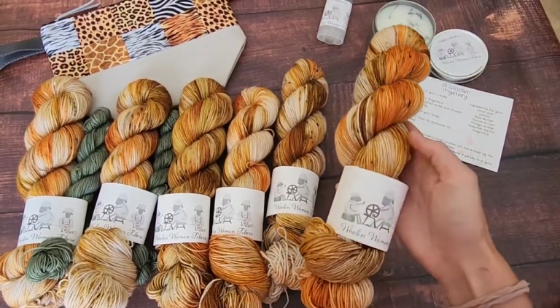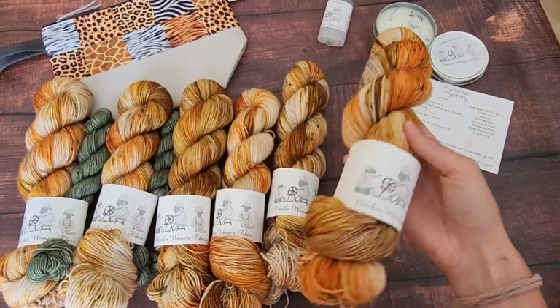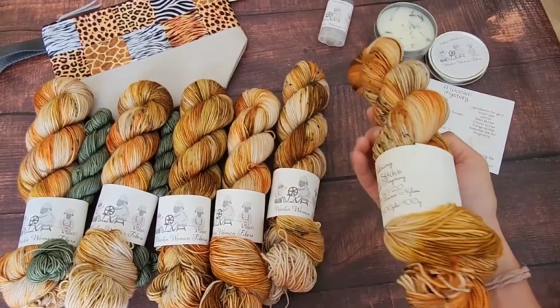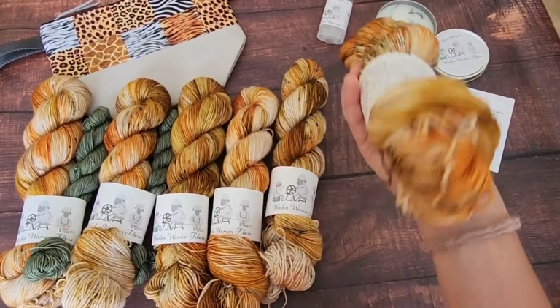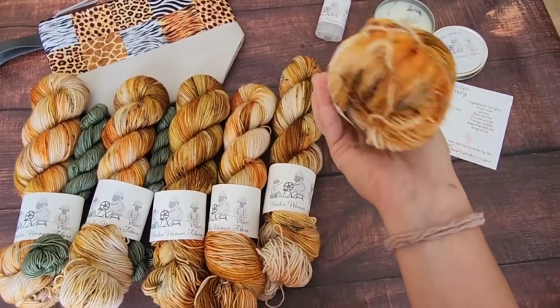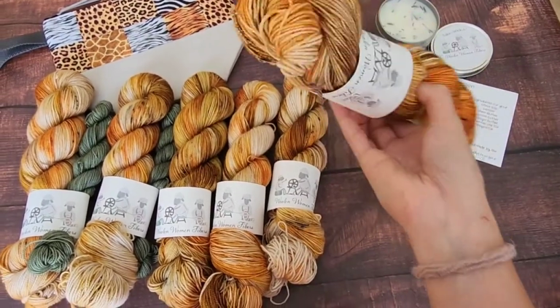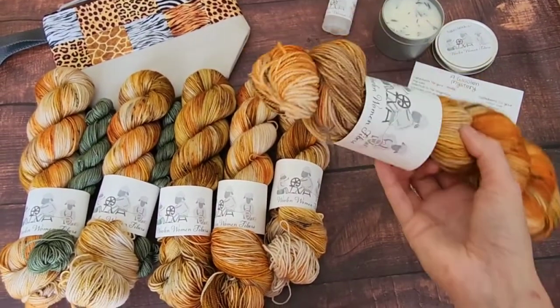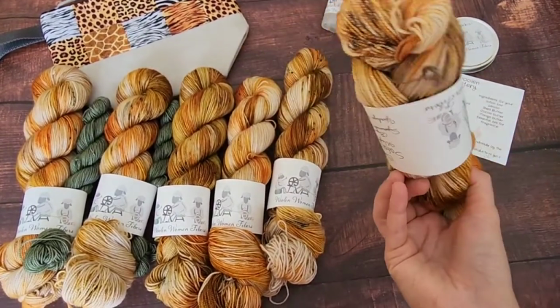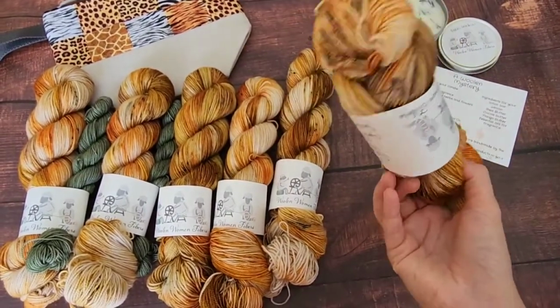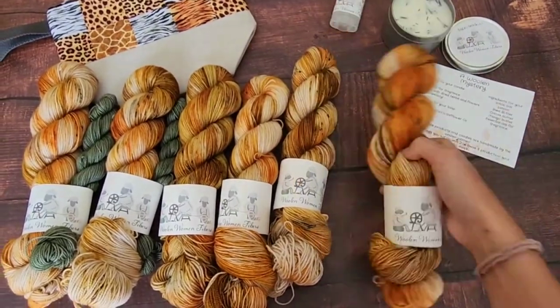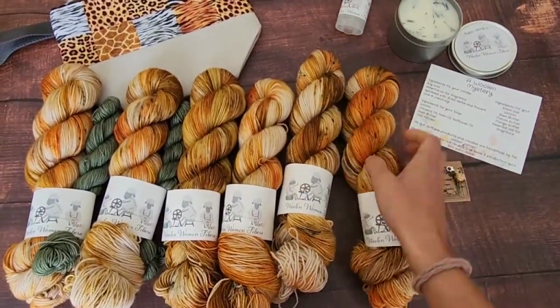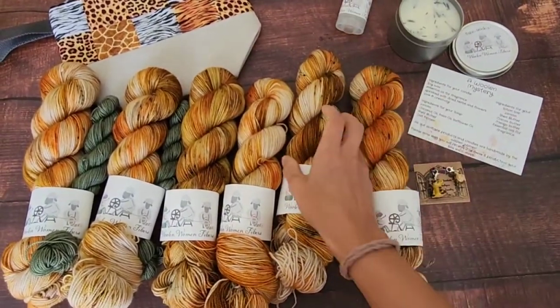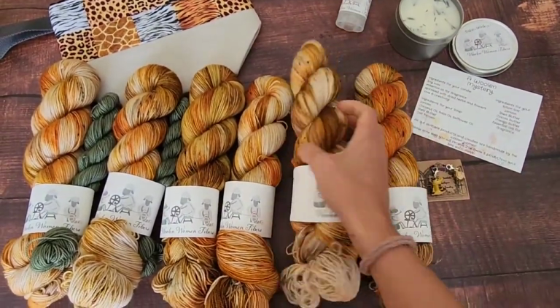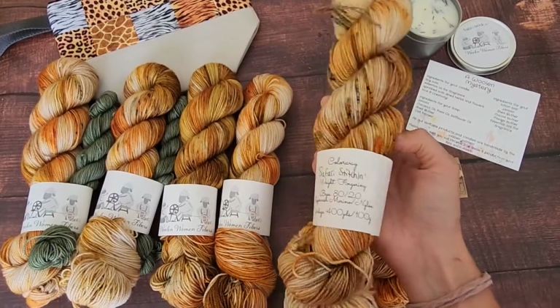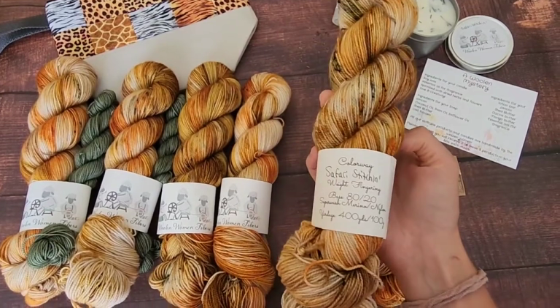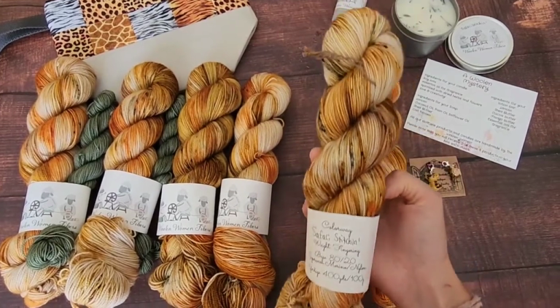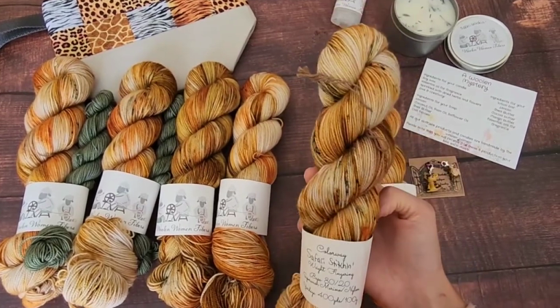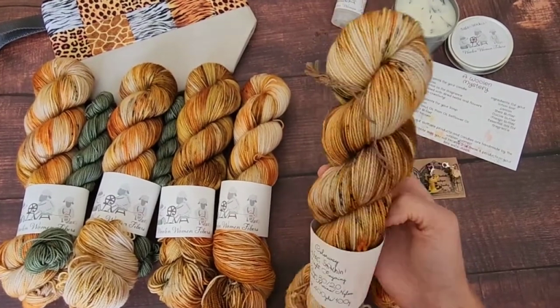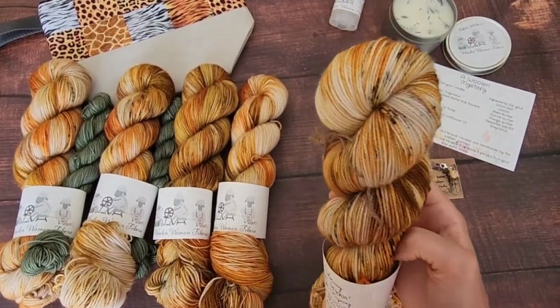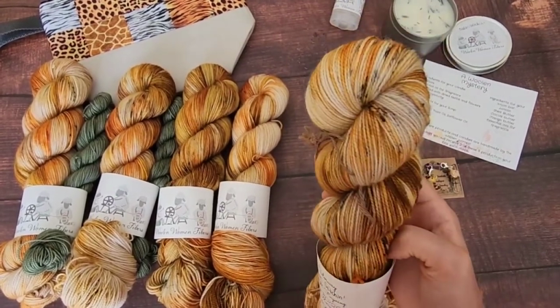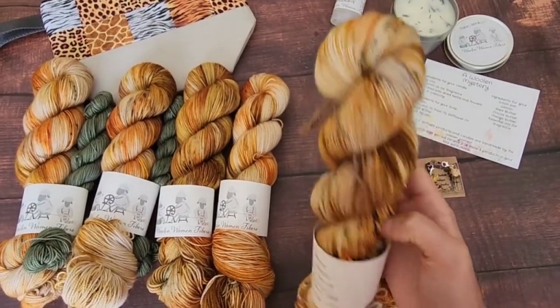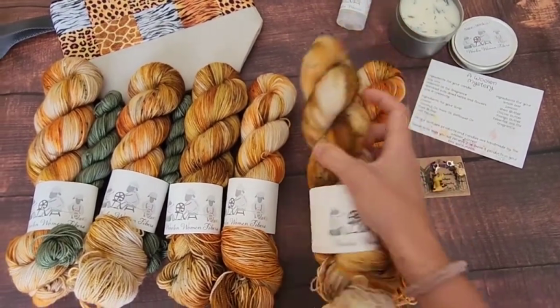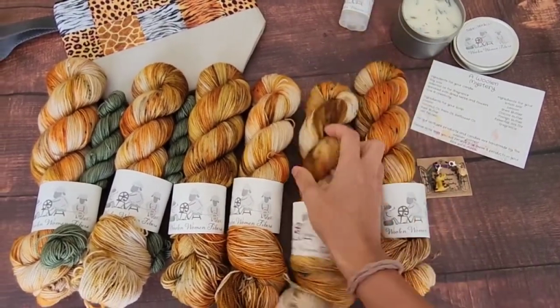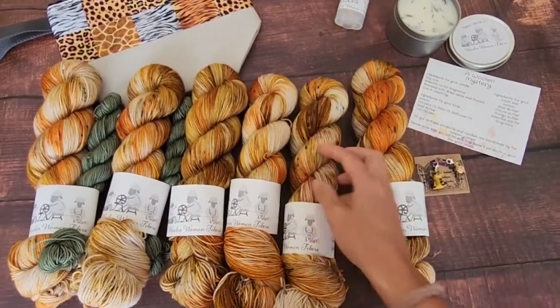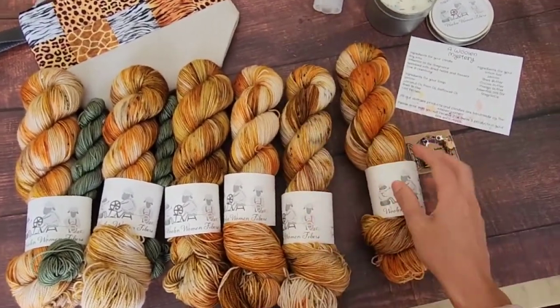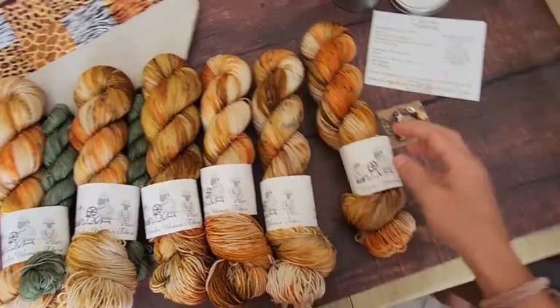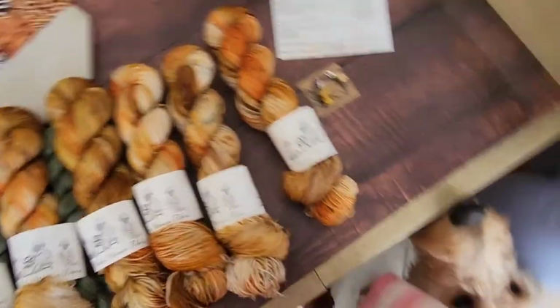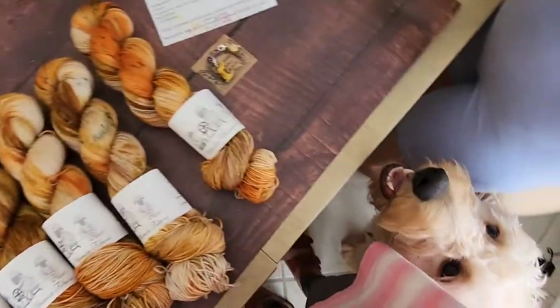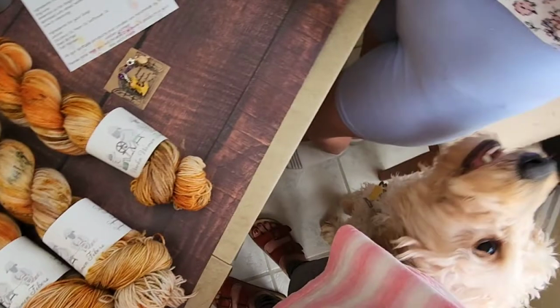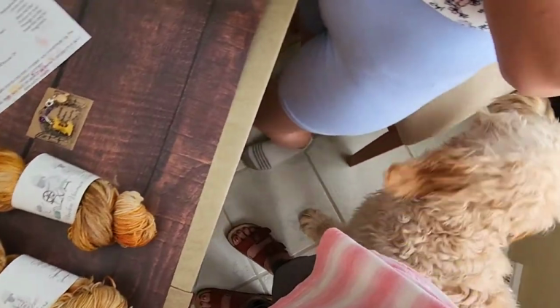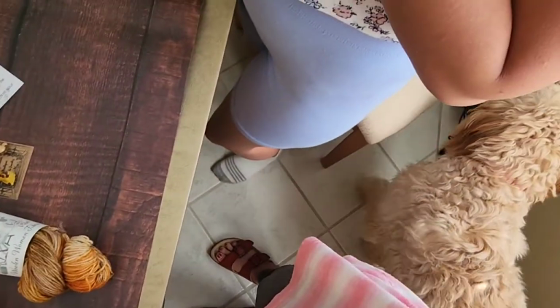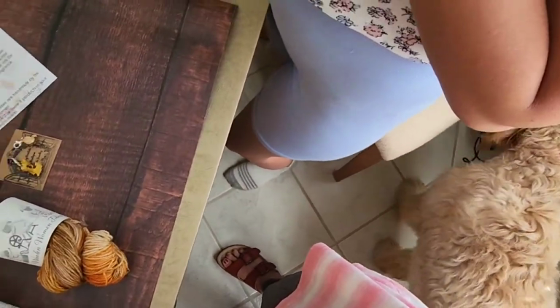Yeah, all the savannah animals. So there's a little bit of a green speckle somewhere in here too — there we go. There's like a dark green here. One of the savannah animals came to visit.